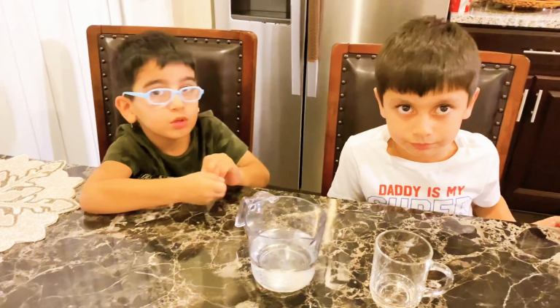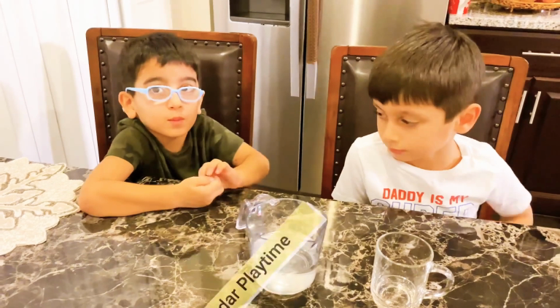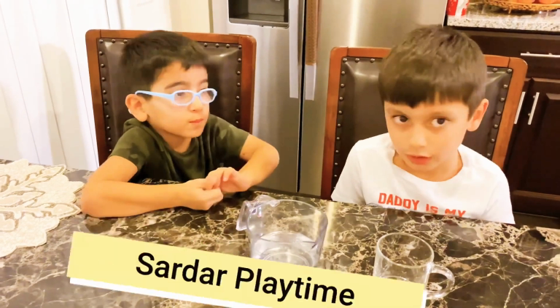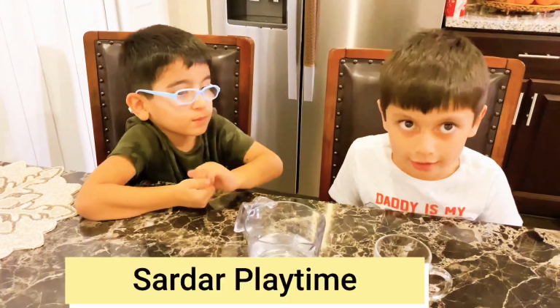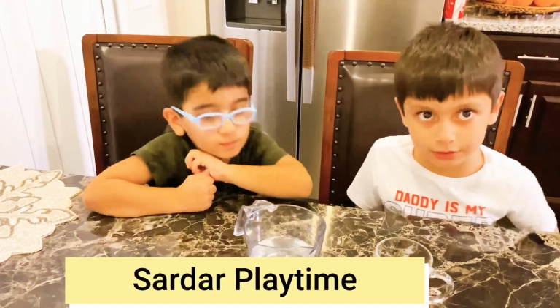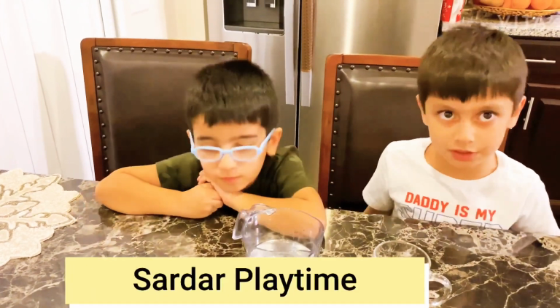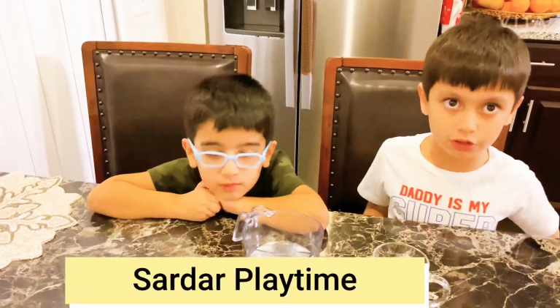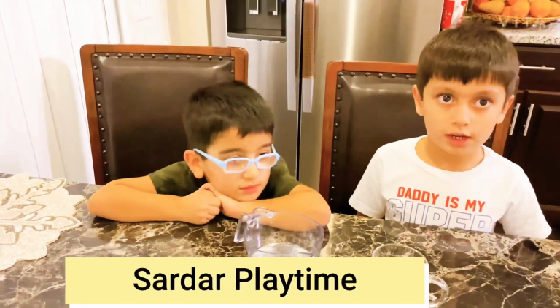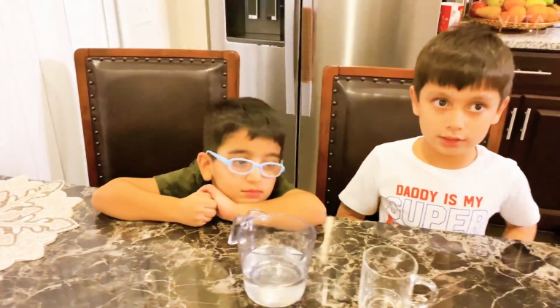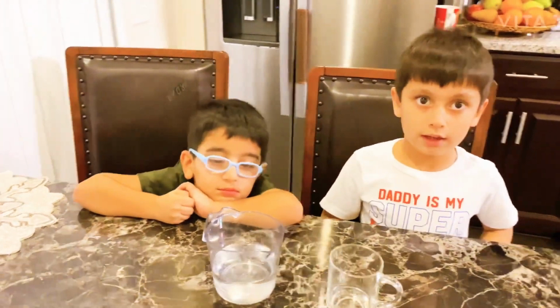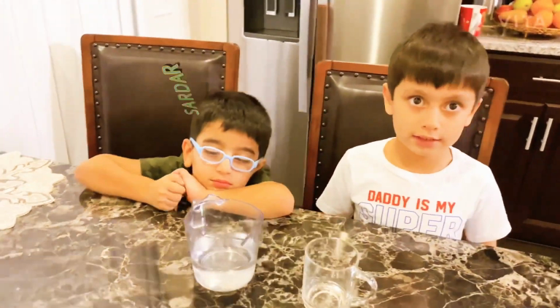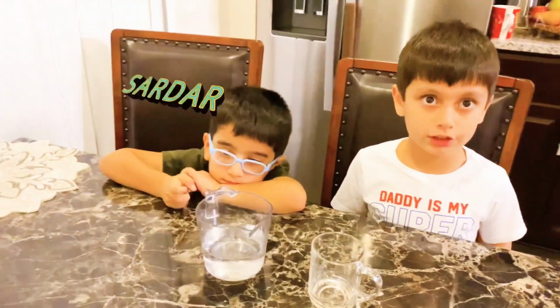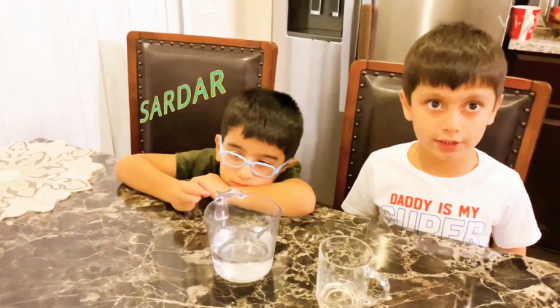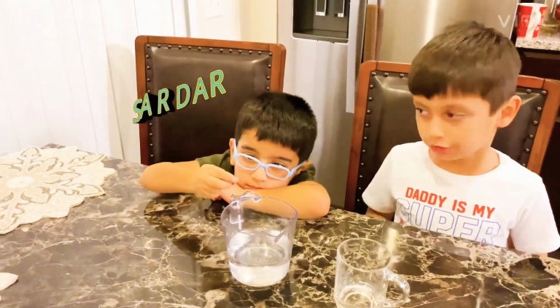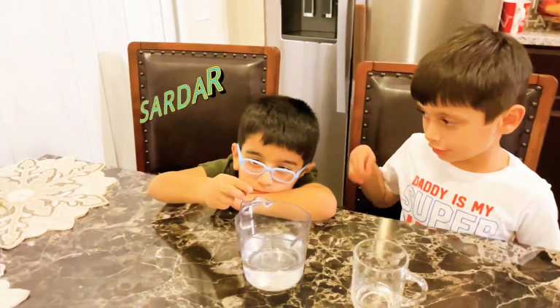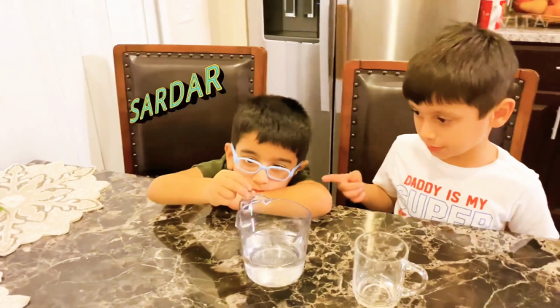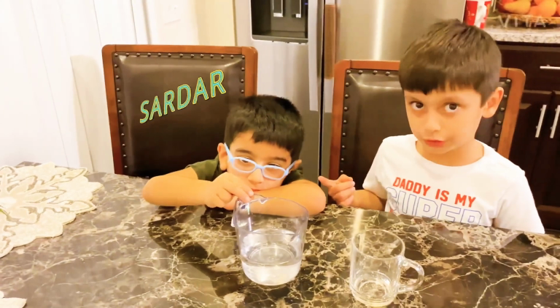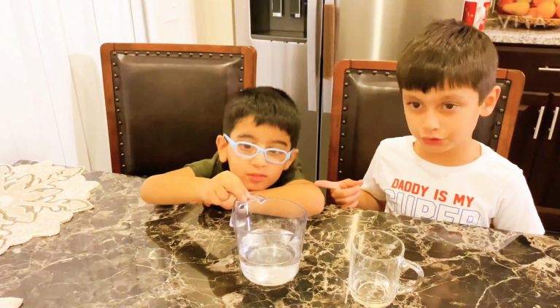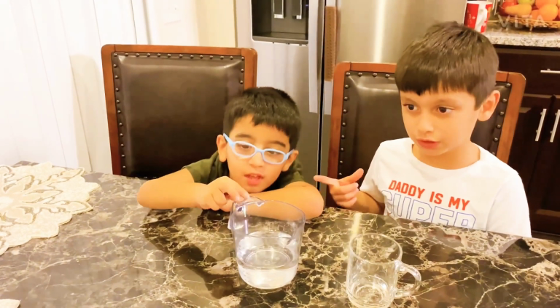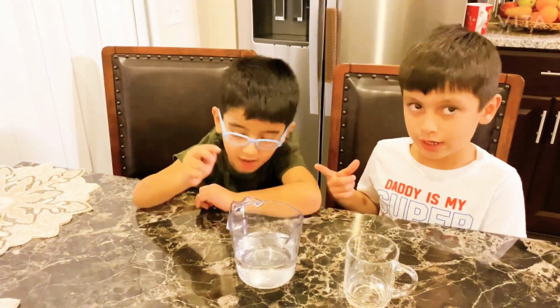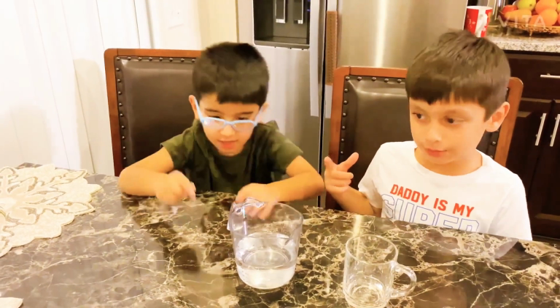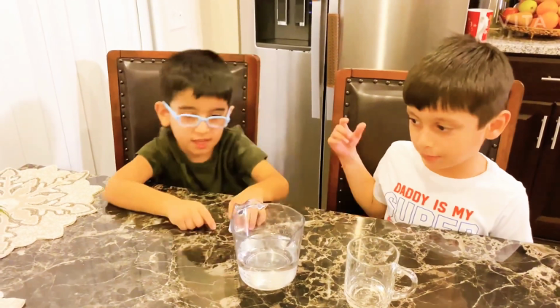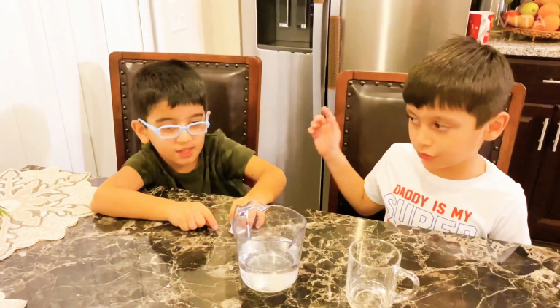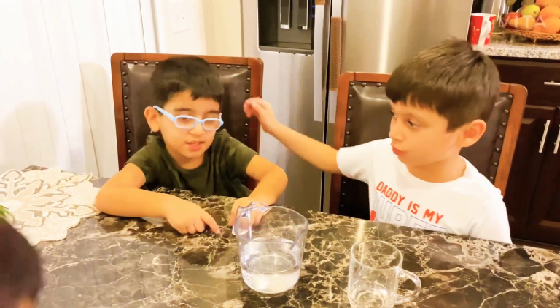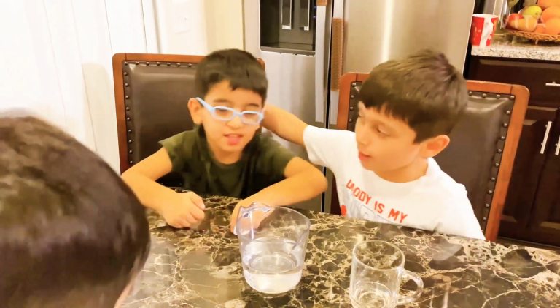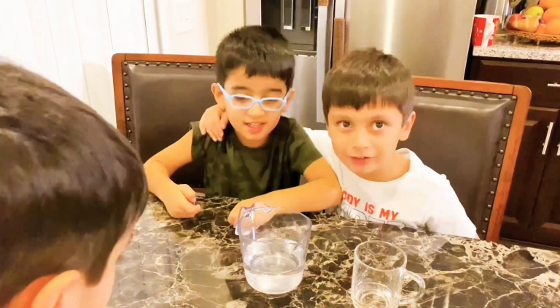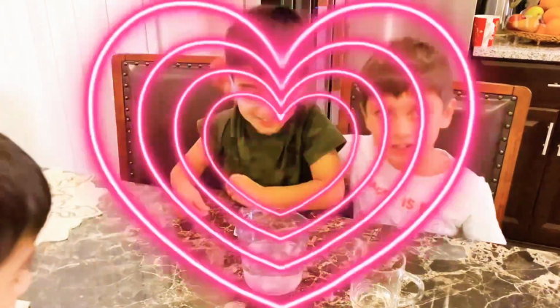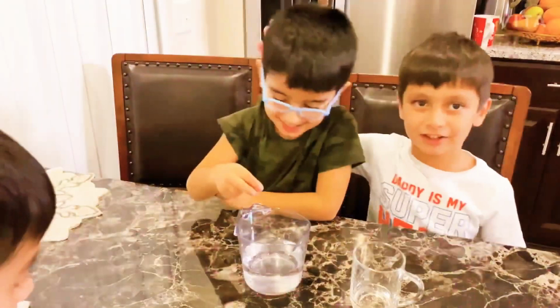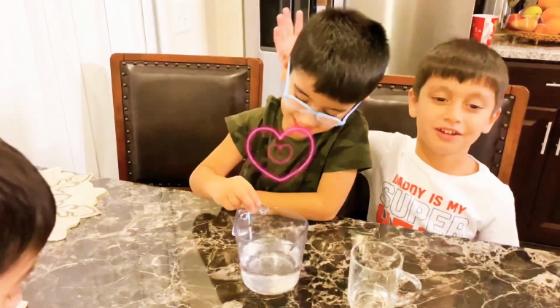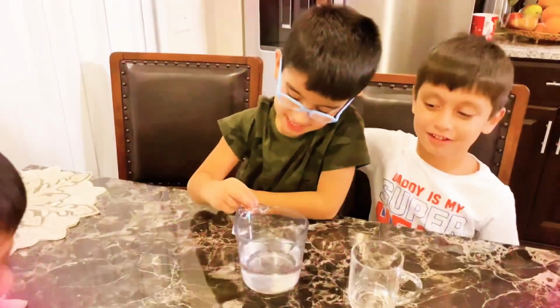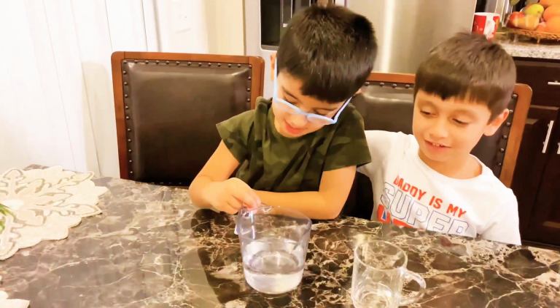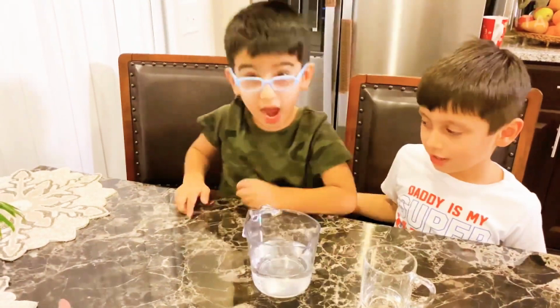Hey guys, this is Sarah Dwarf and Sarah Dwarf. This is my birthday, and it's my birthday. It's my birthday, and my best friend. Hi!